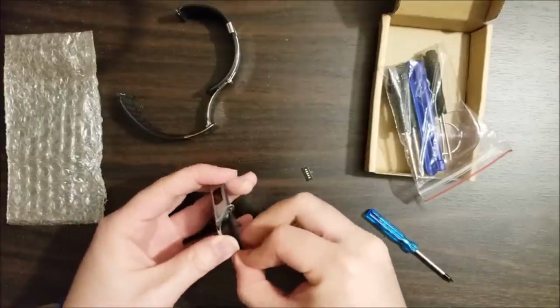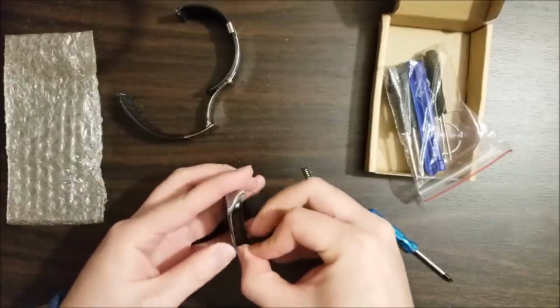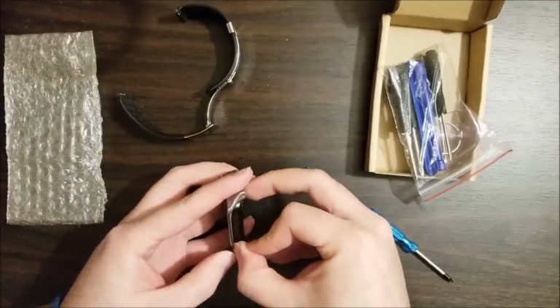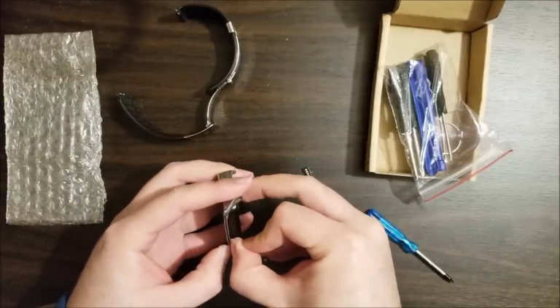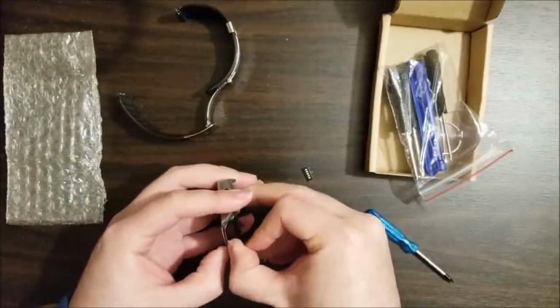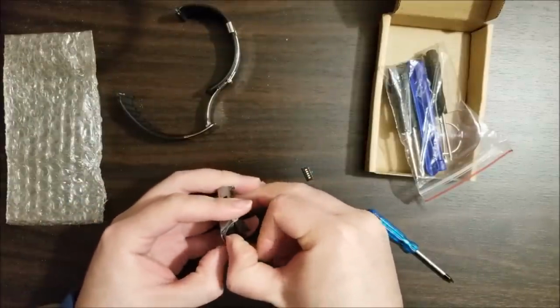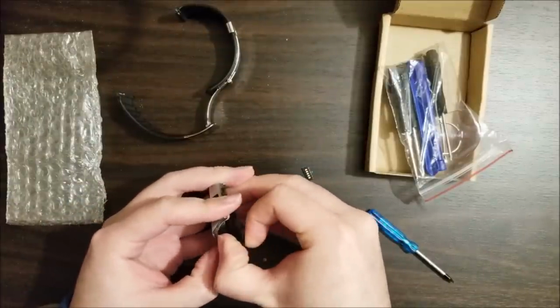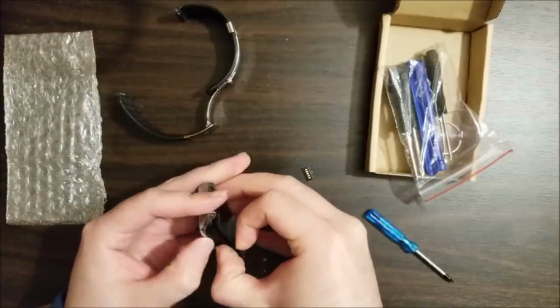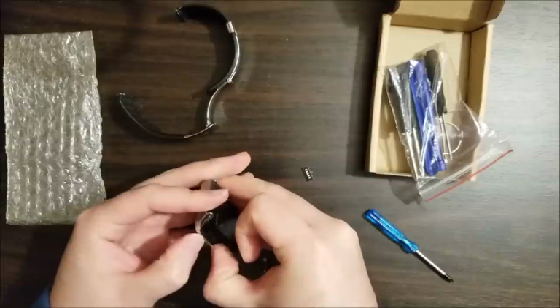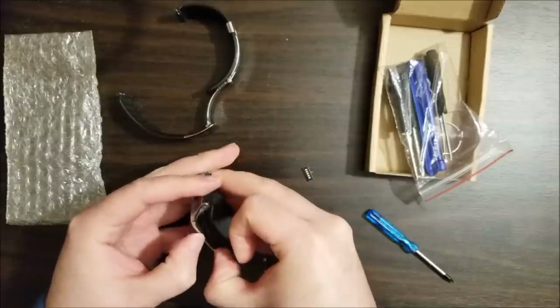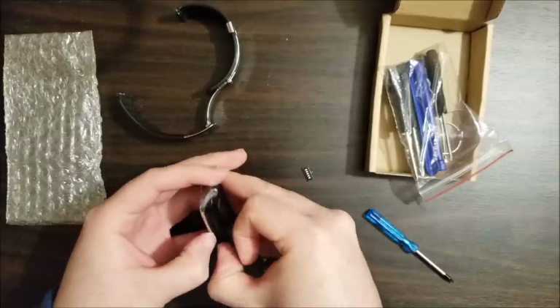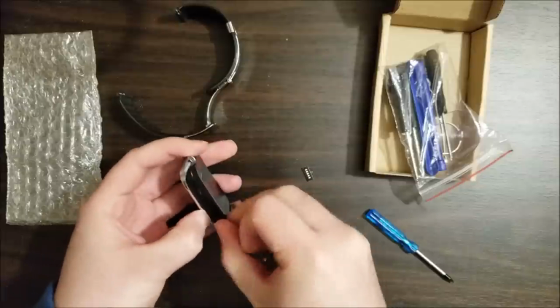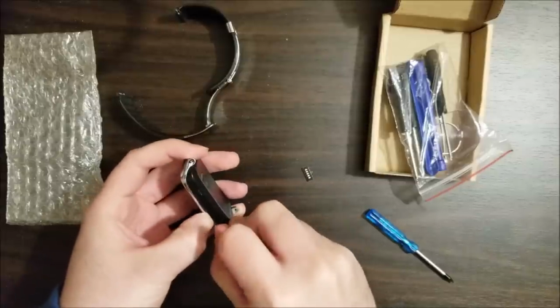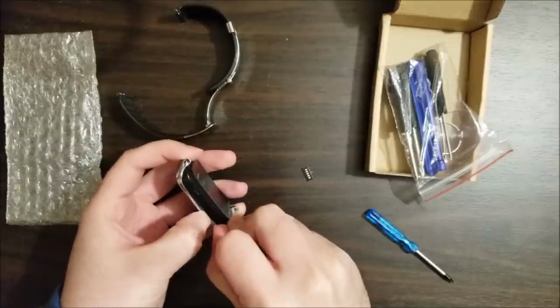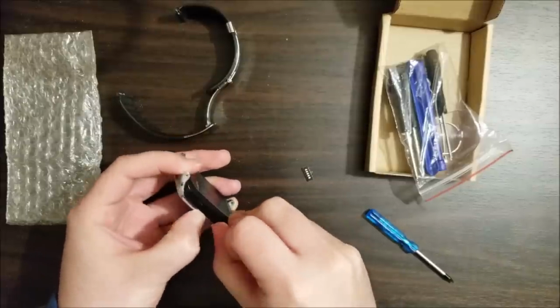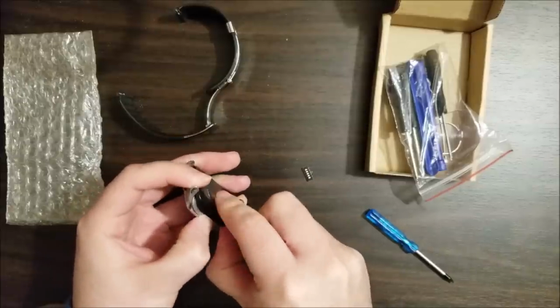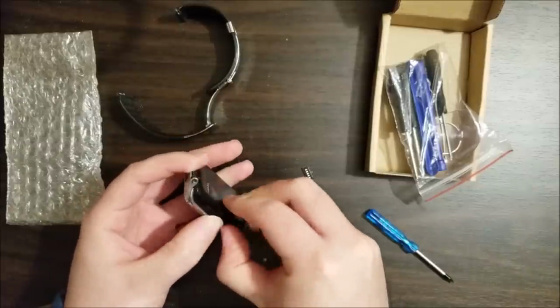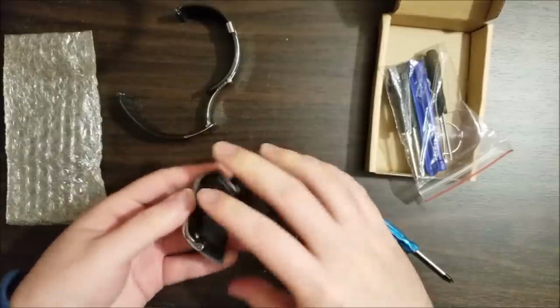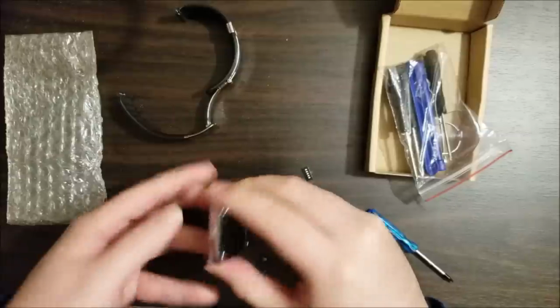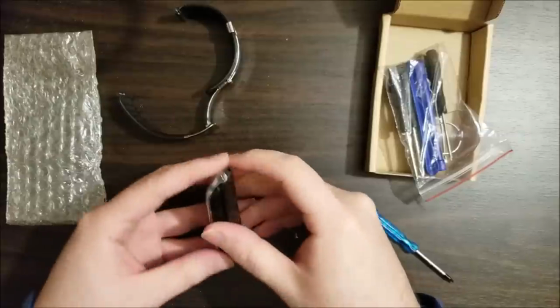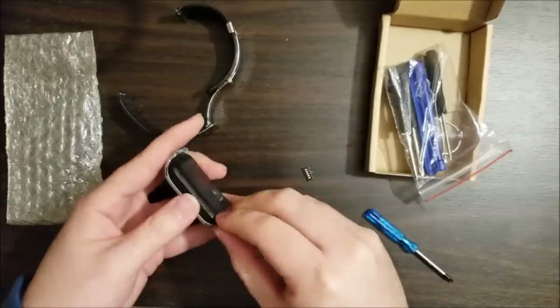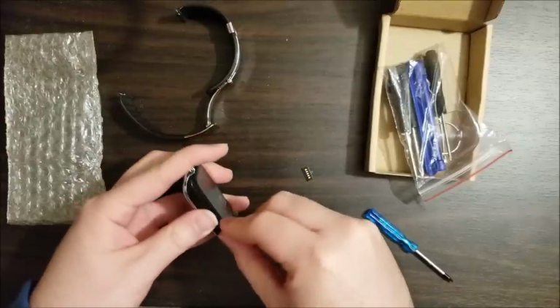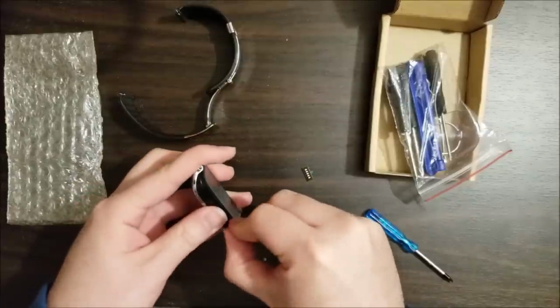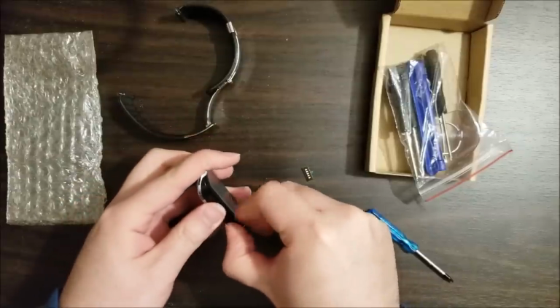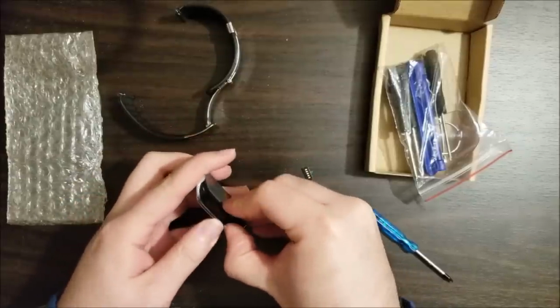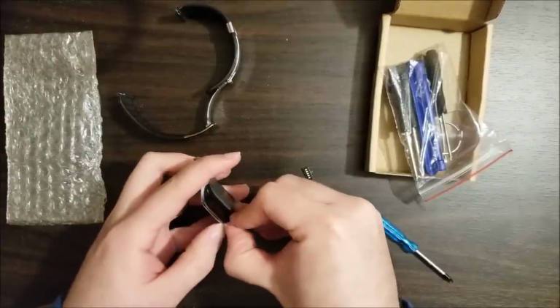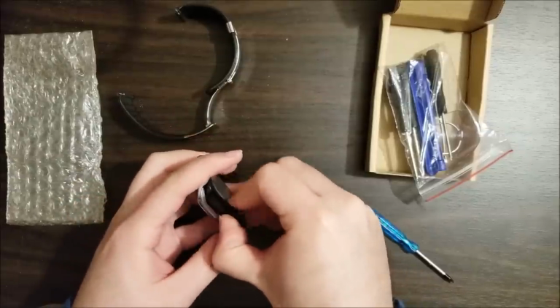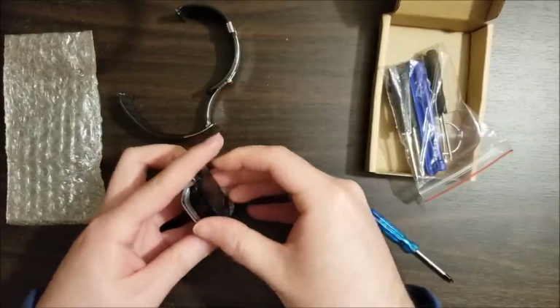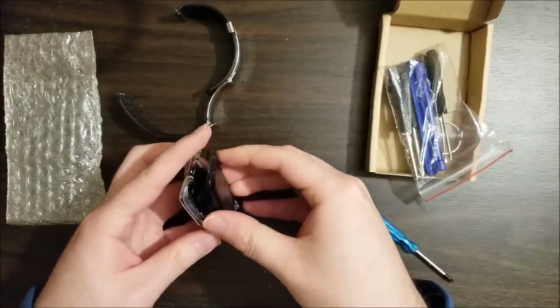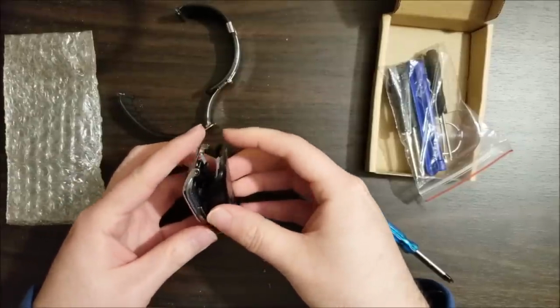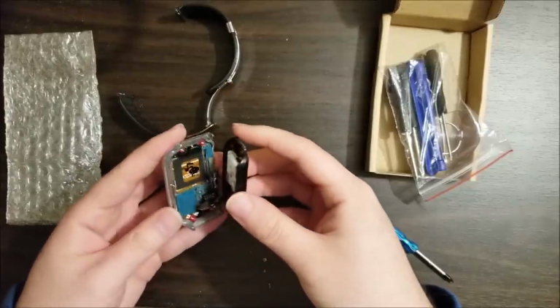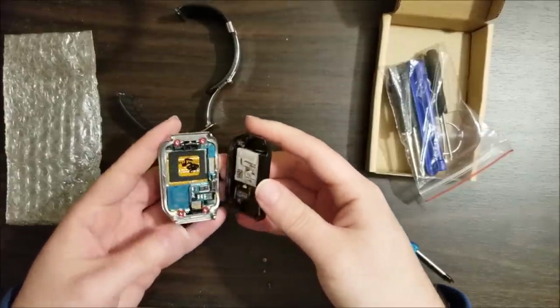Either a fingernail or a pry tool, you can just kind of get in between the metal frame and the plastic. And there are little clasps, one on each side I believe, and it'll just pop open.